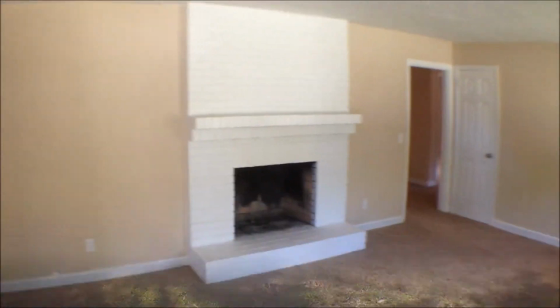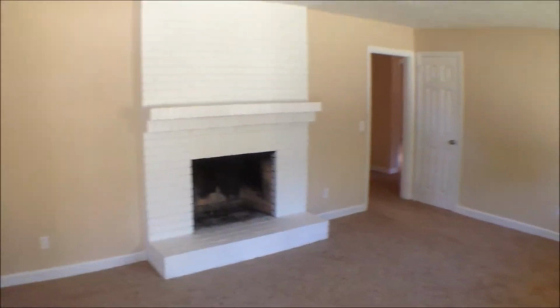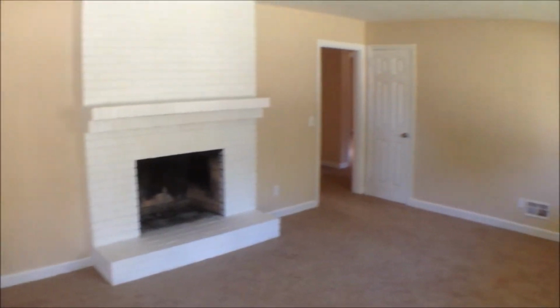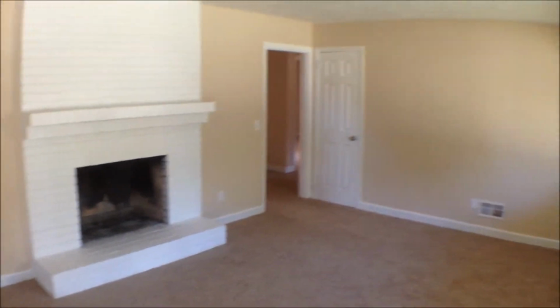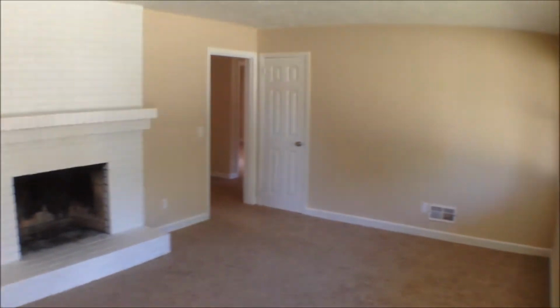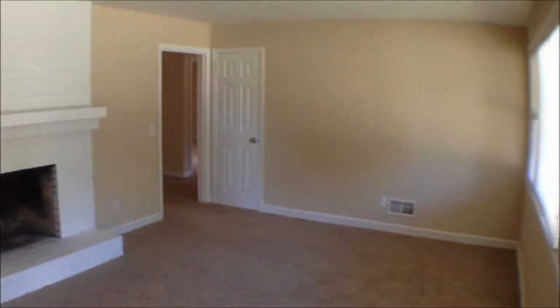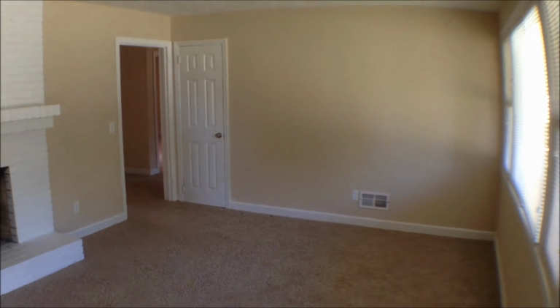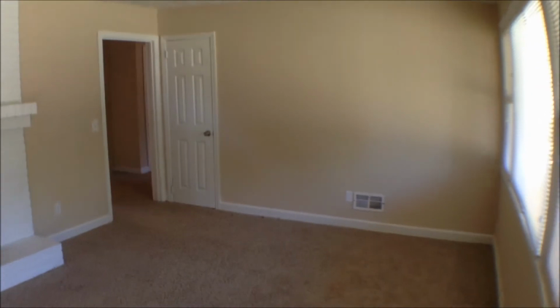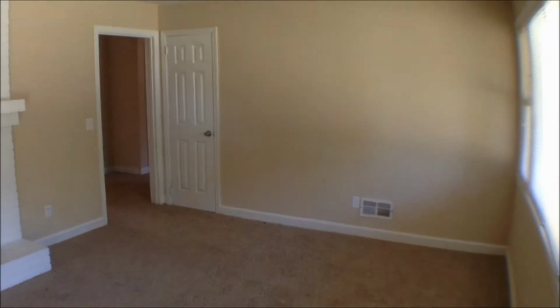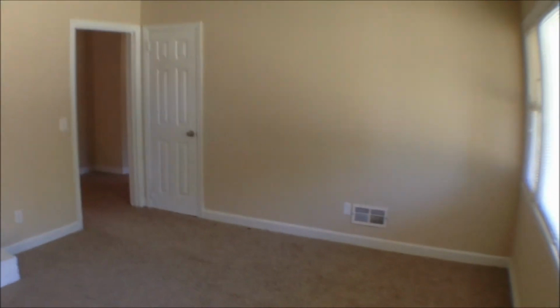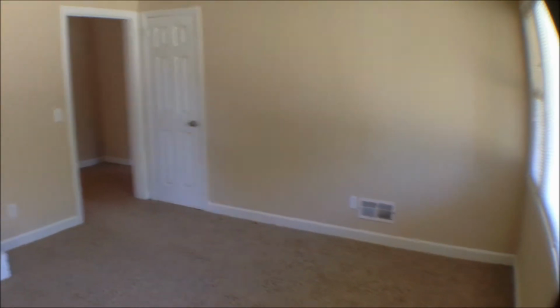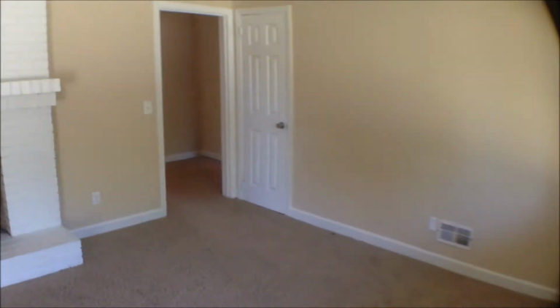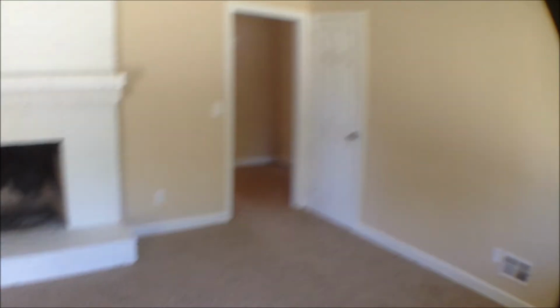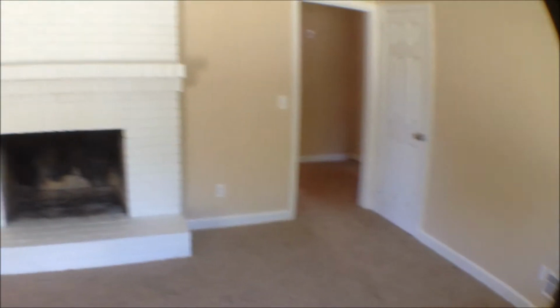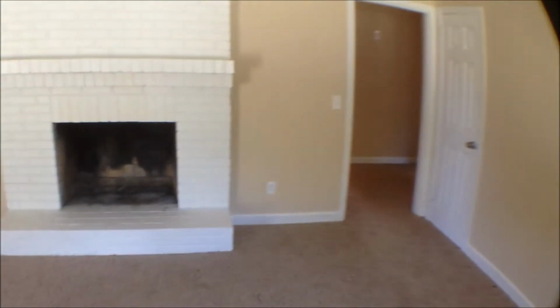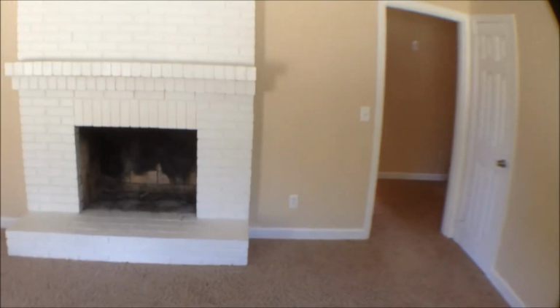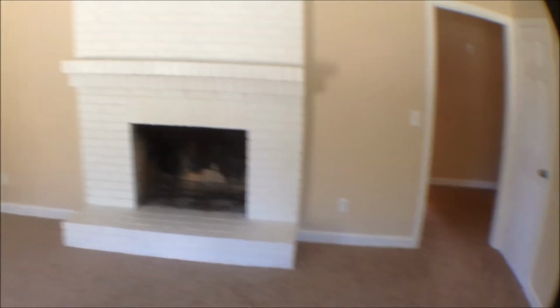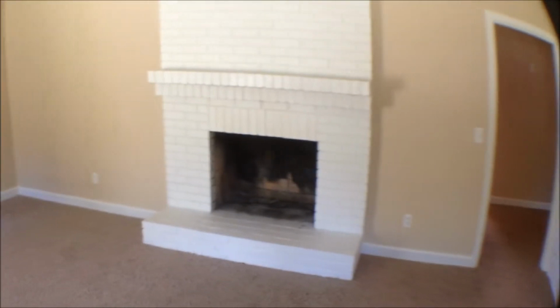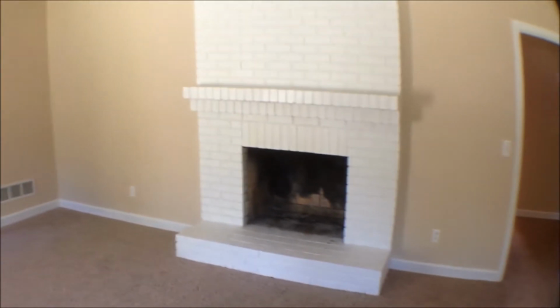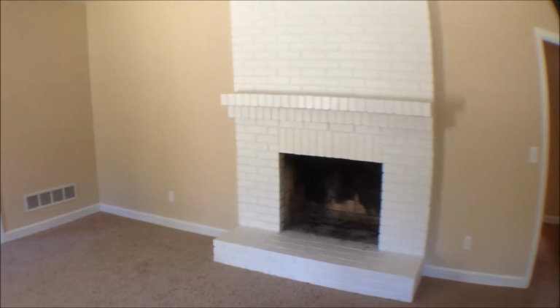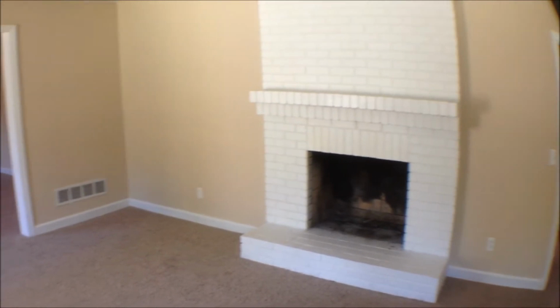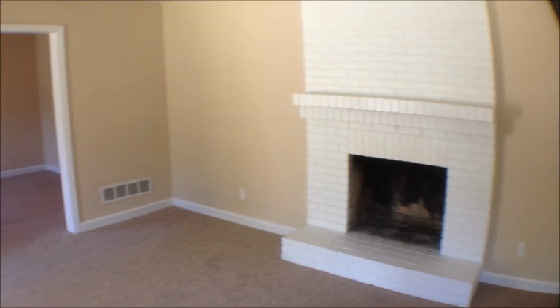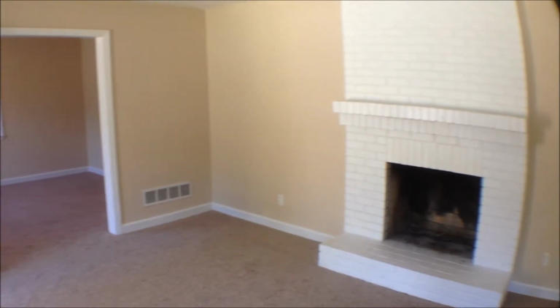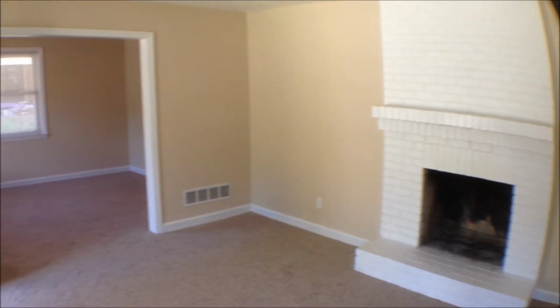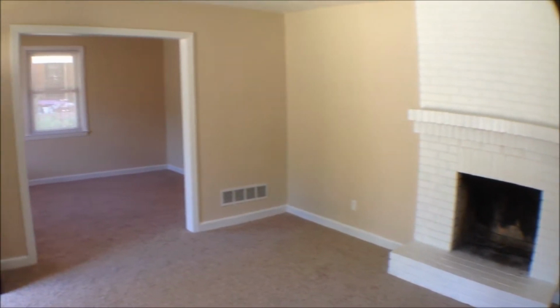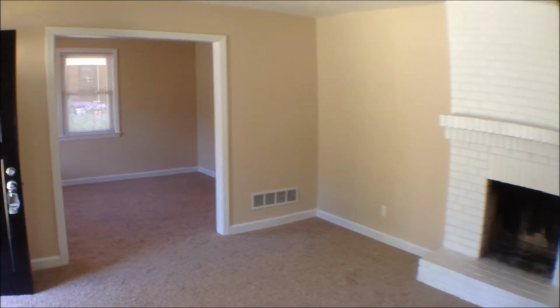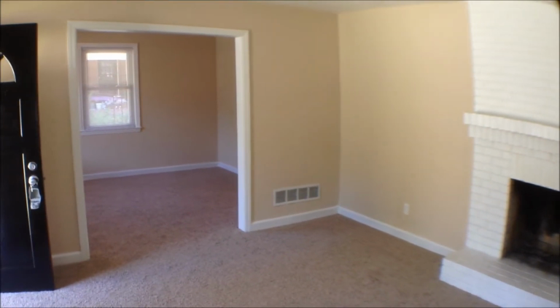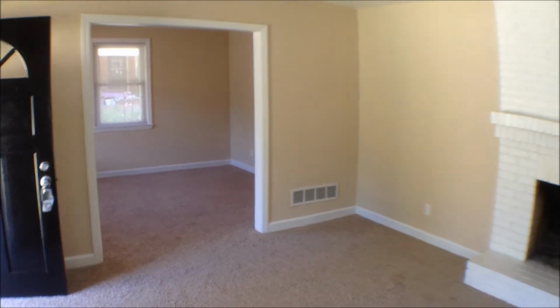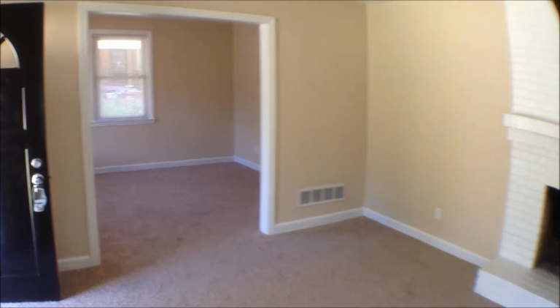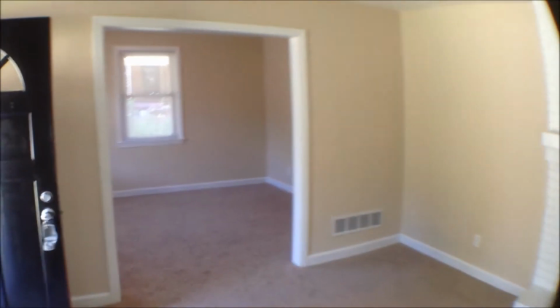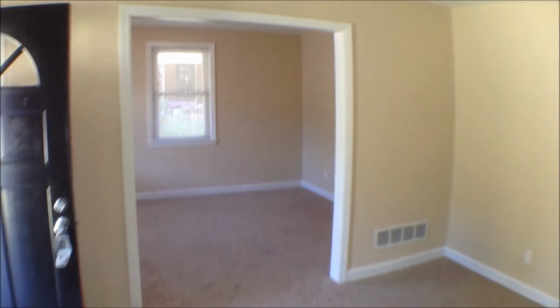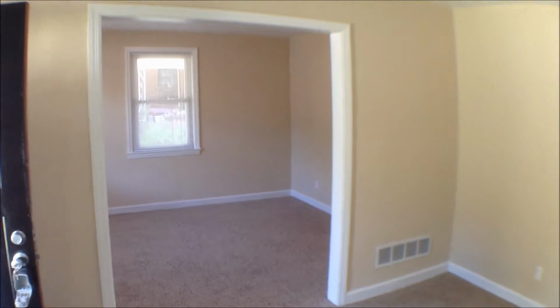All right, we're inside. As we first come in, we're in the living room here. We do have a wood-burning fireplace, and then off to the left is a formal dining room.